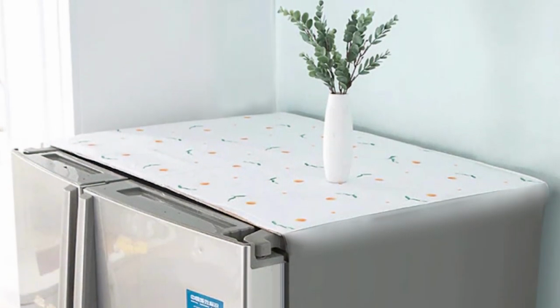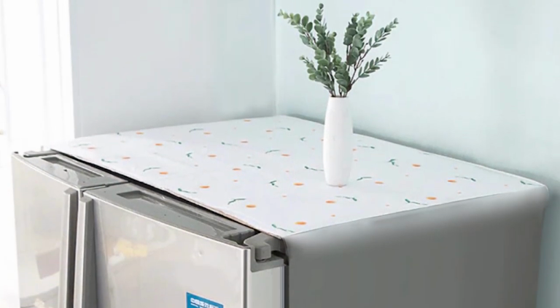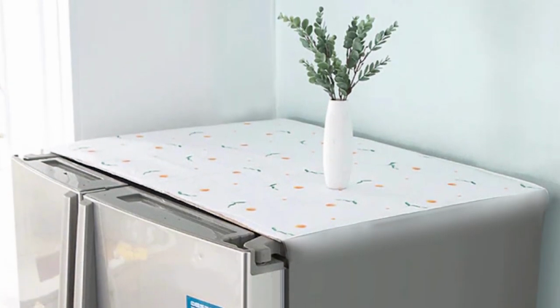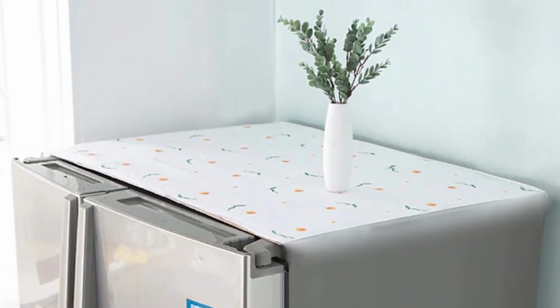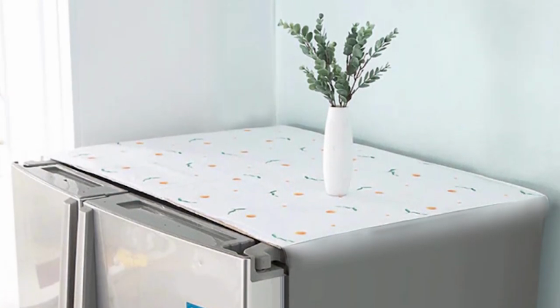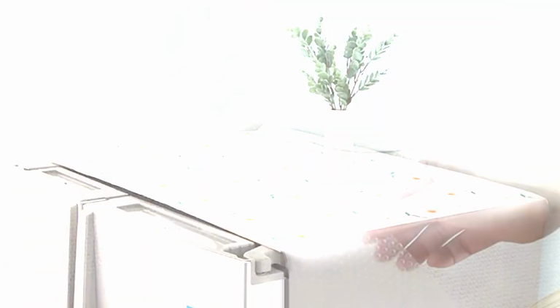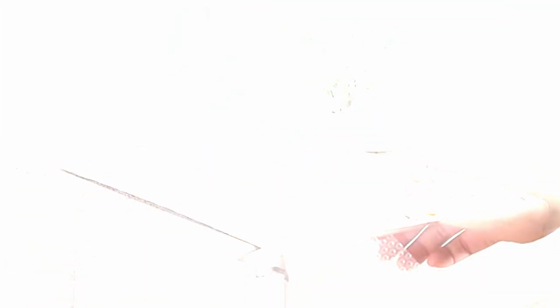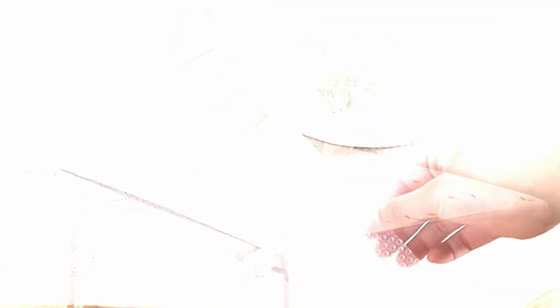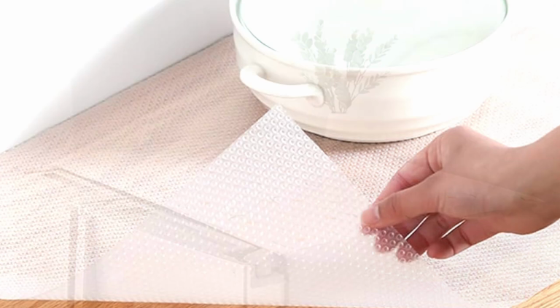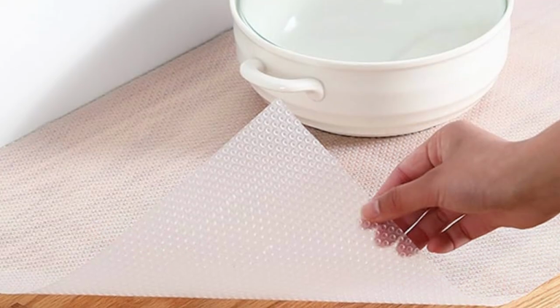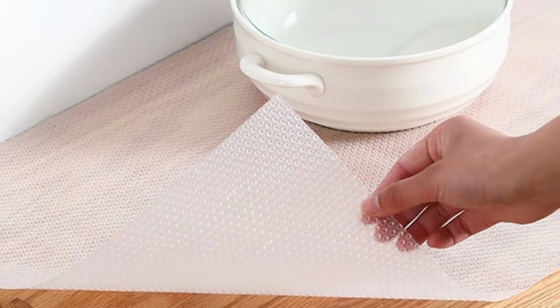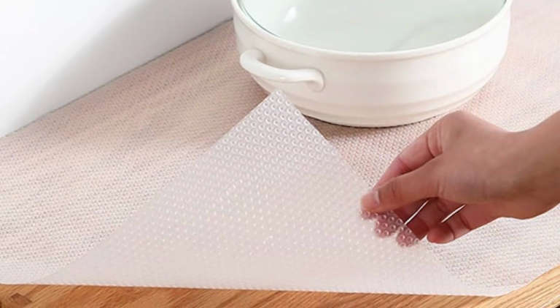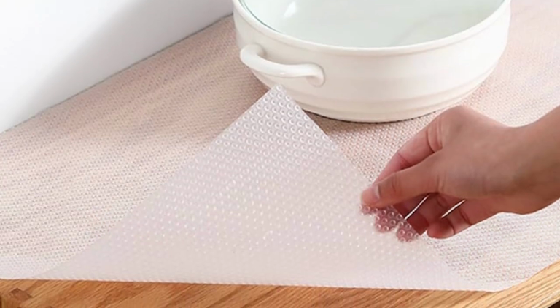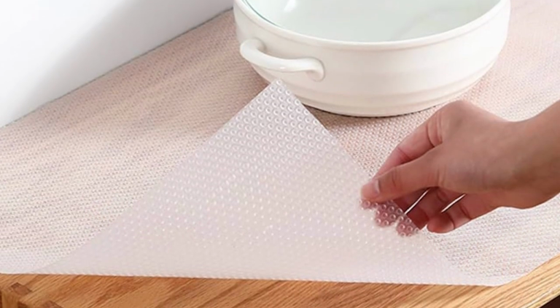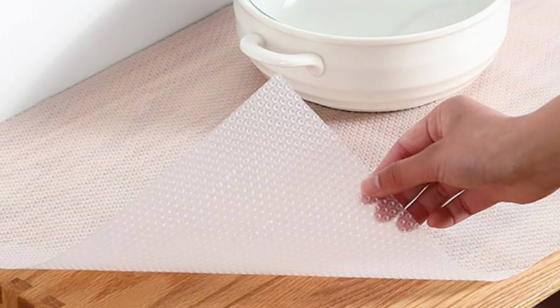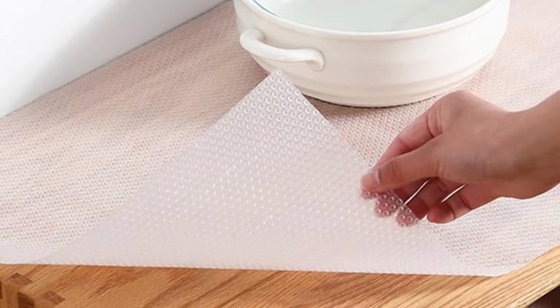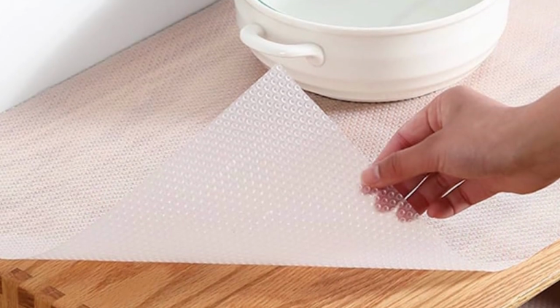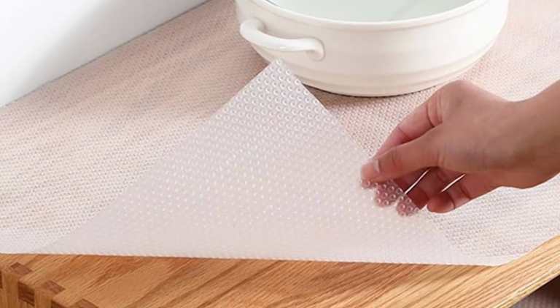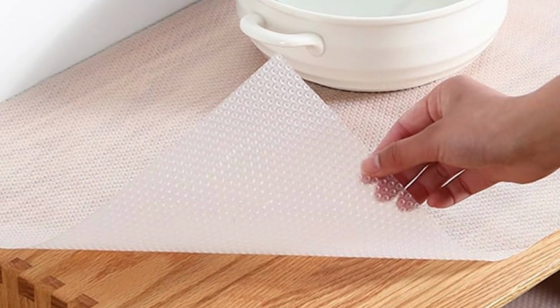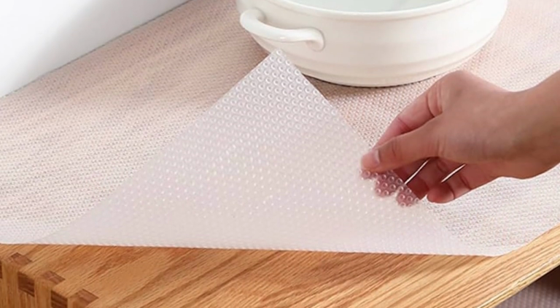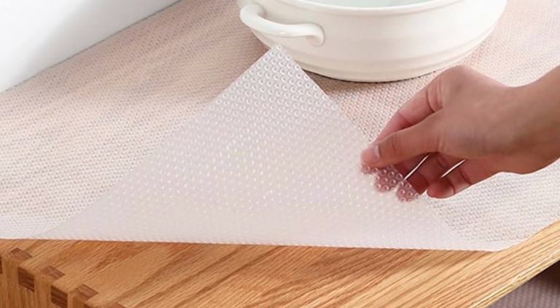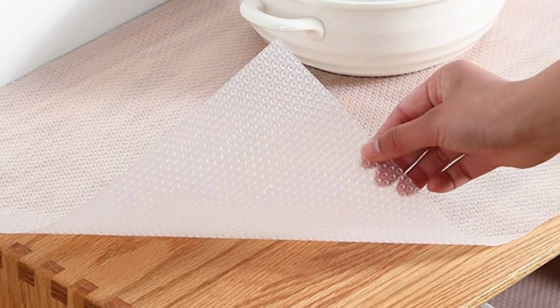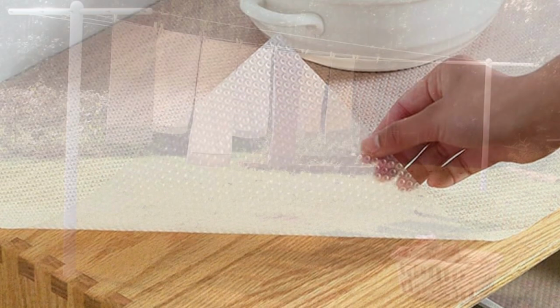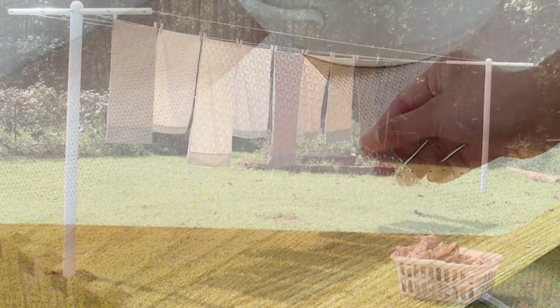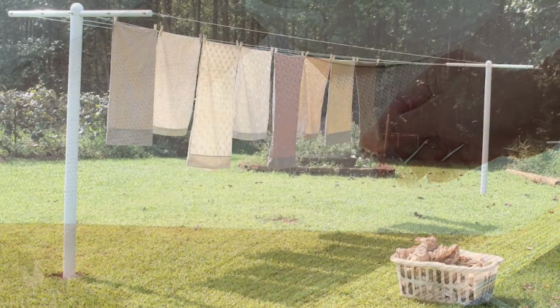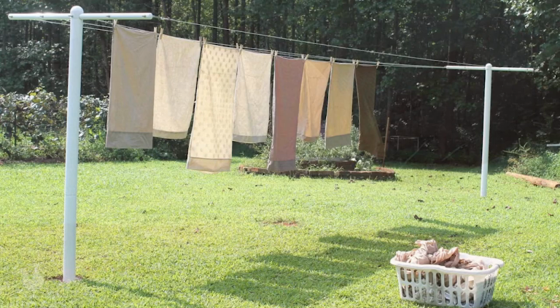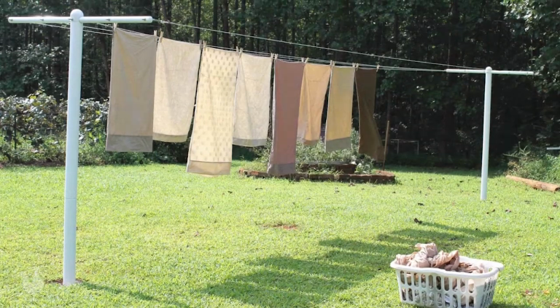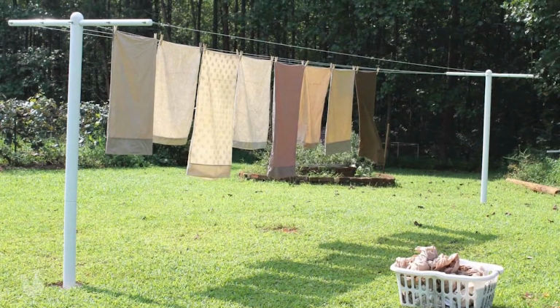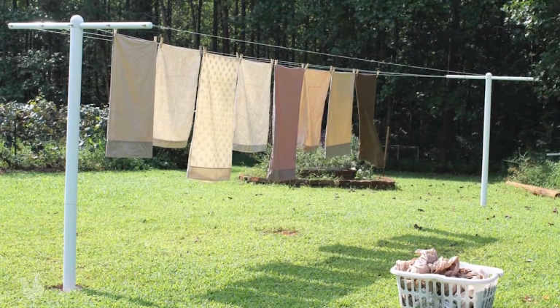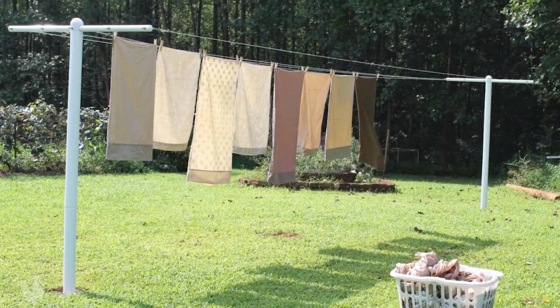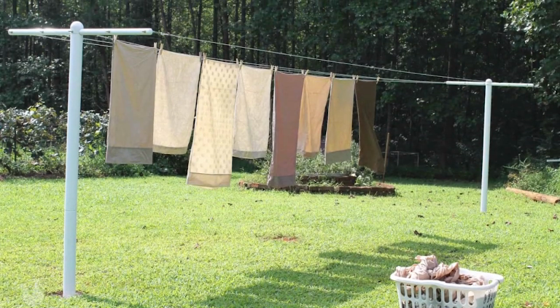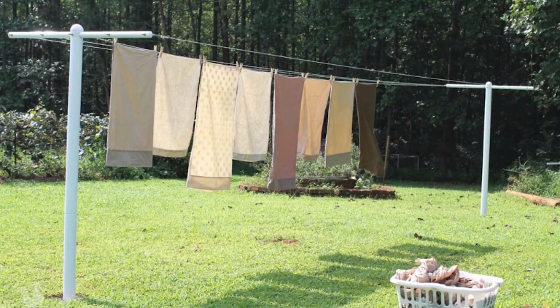When cleaning, just remove the plastic to wash it. After drying, put it back in place.